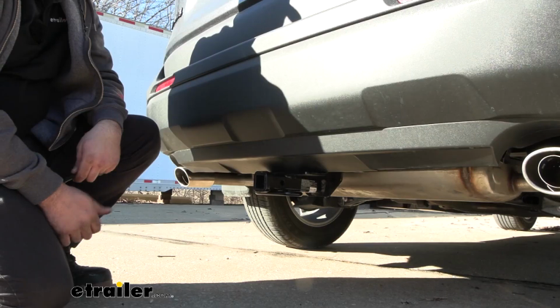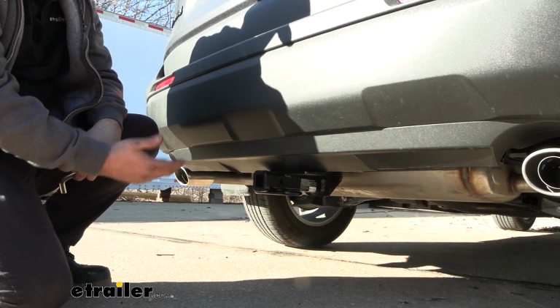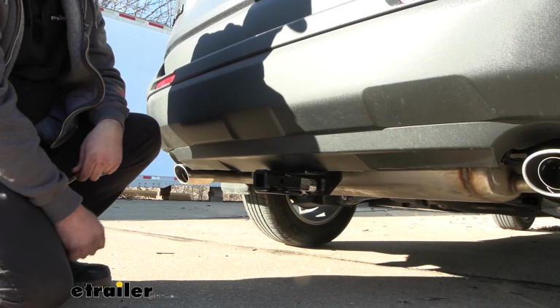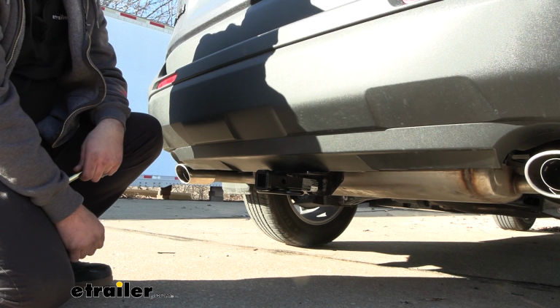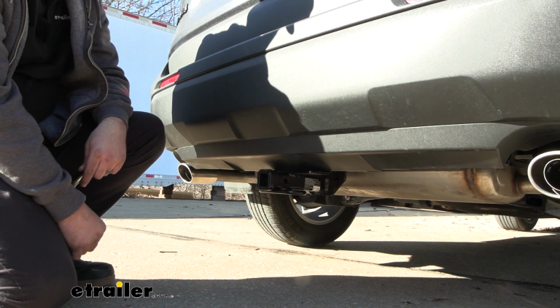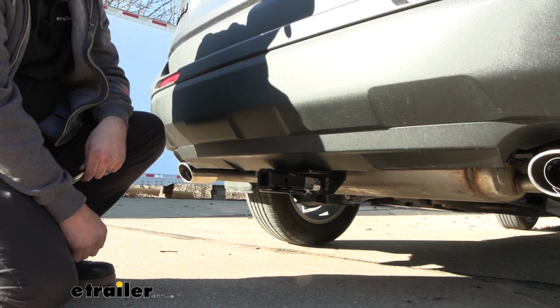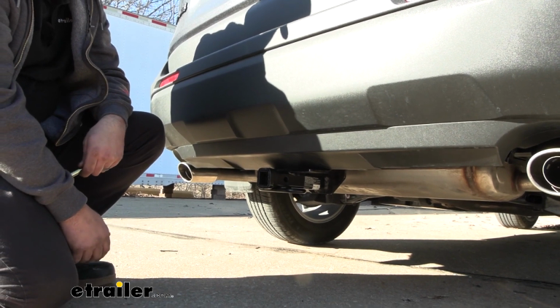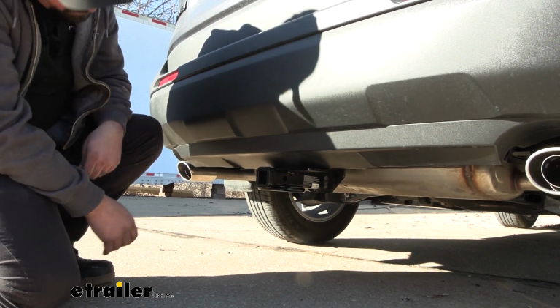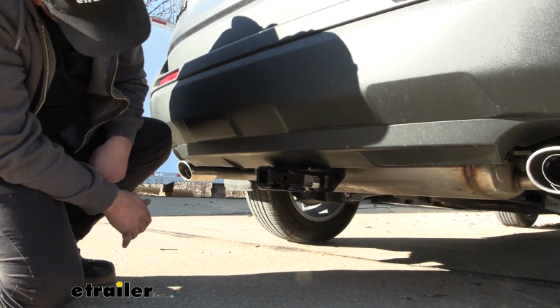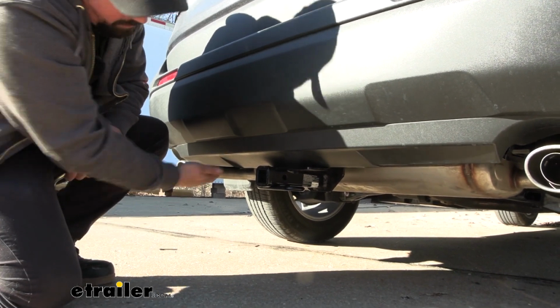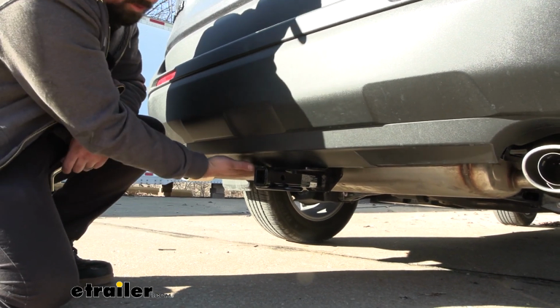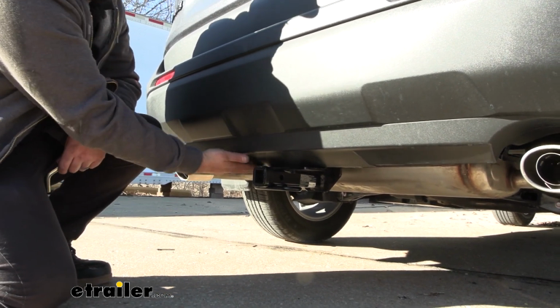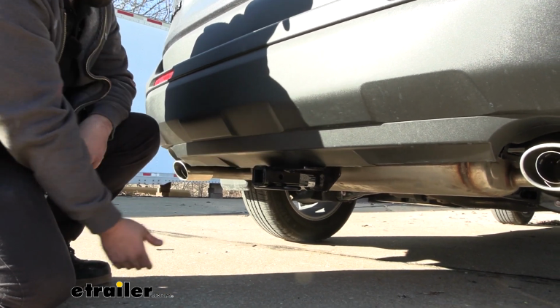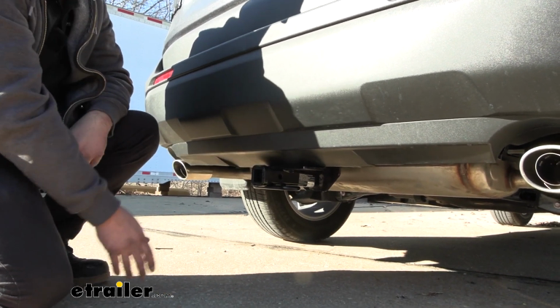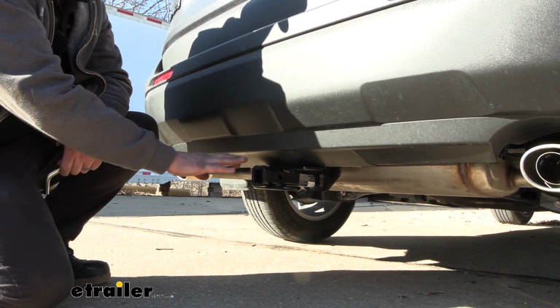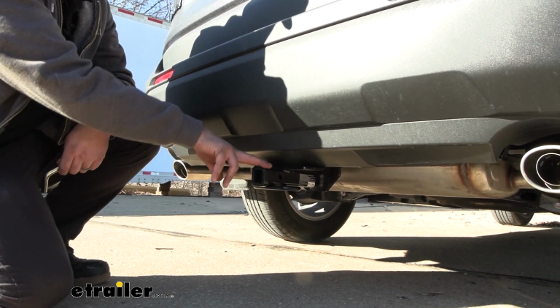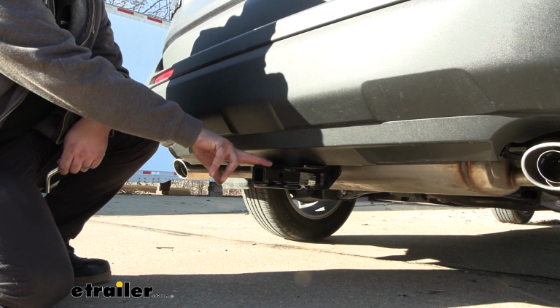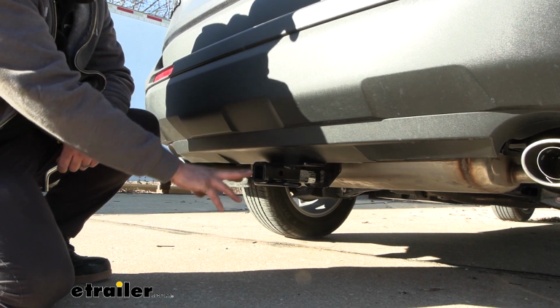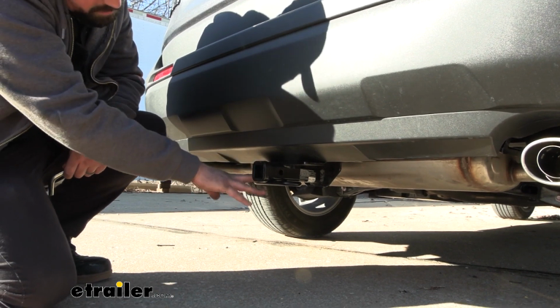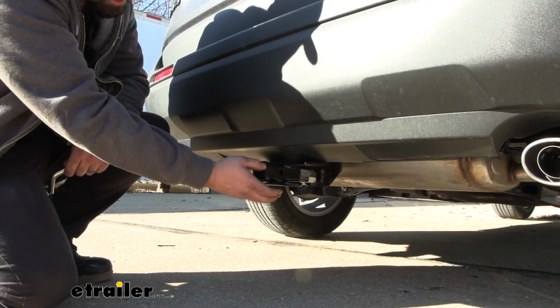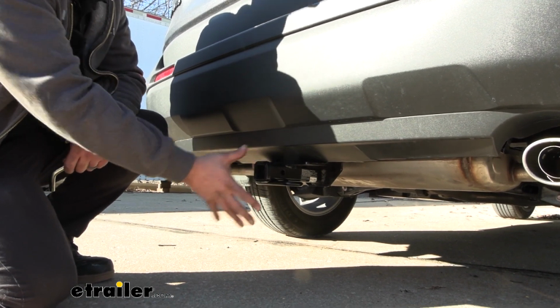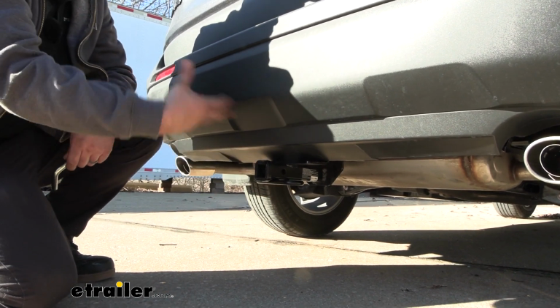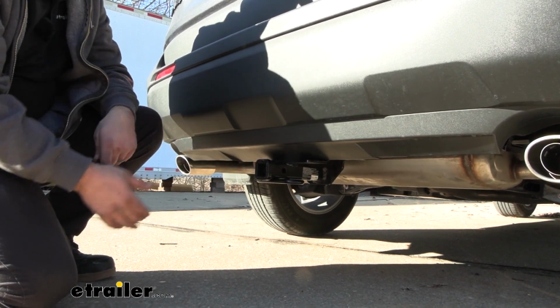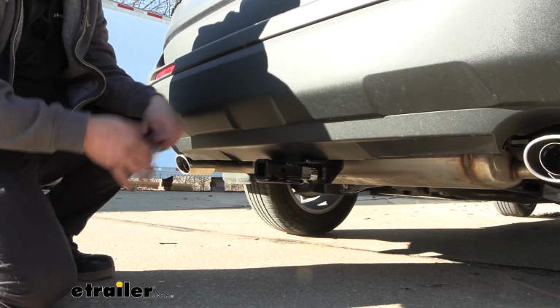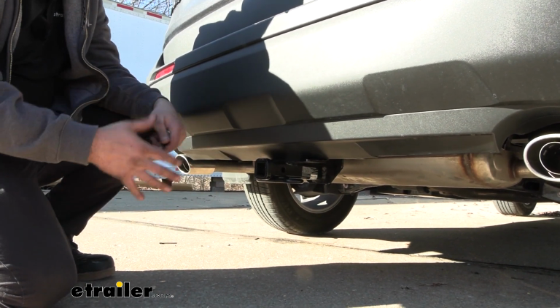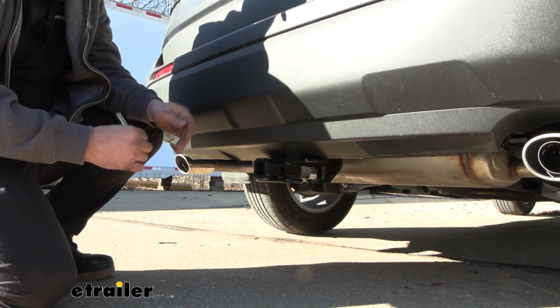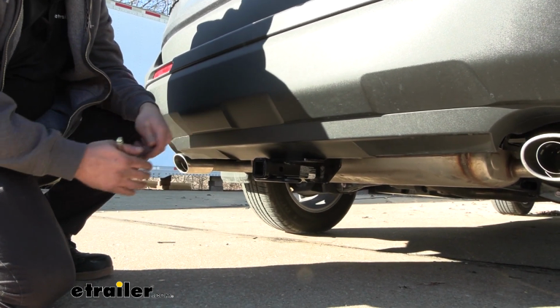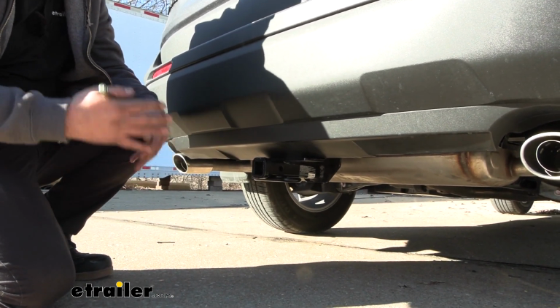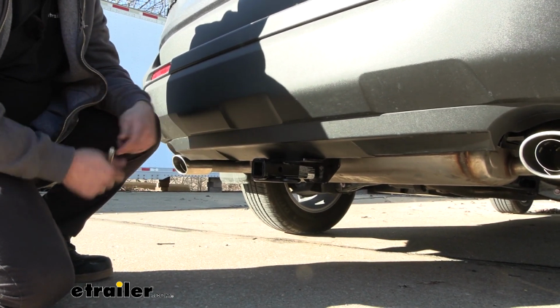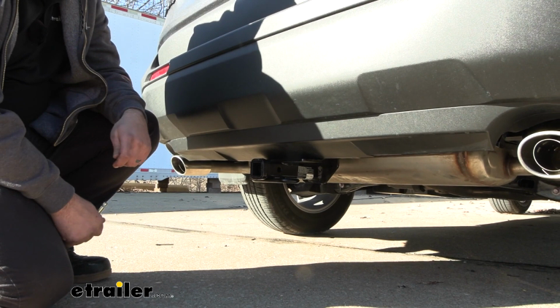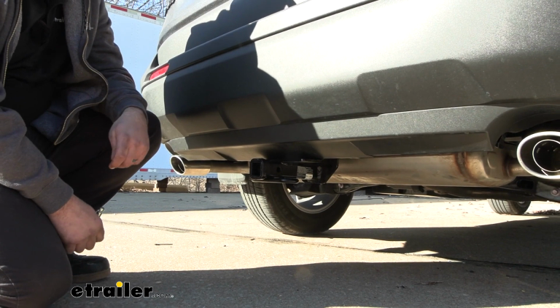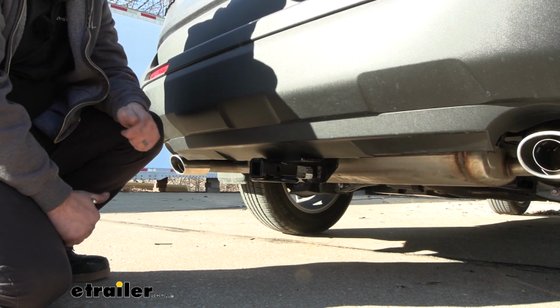This is what your hitch is going to look like when it's installed. It is going to be a hidden cross tube, so all that you're going to see is the receiver tube opening and the safety chain loops from the bottom, so you get all the usability without really sacrificing any looks.